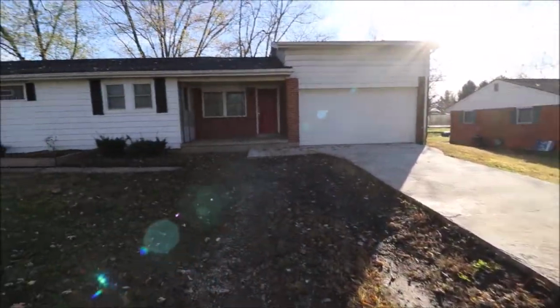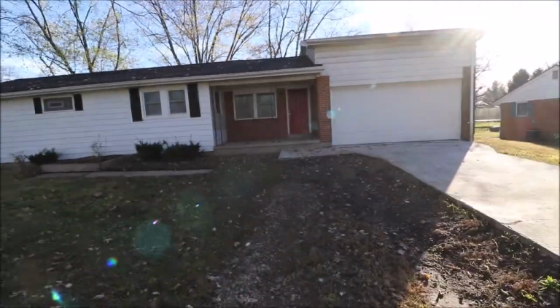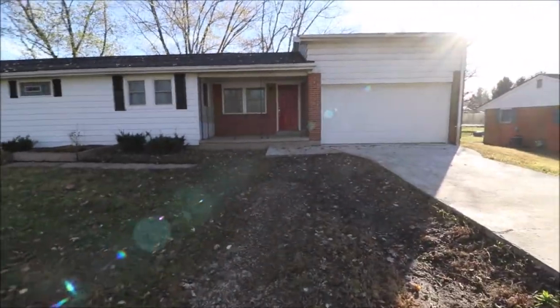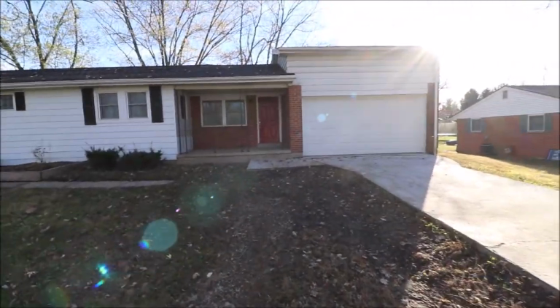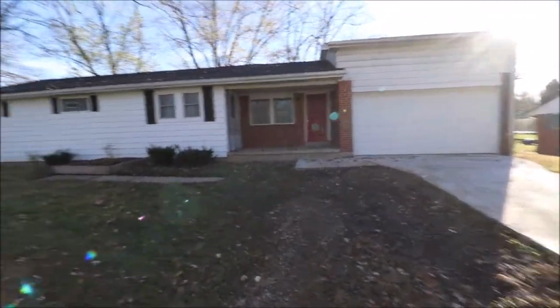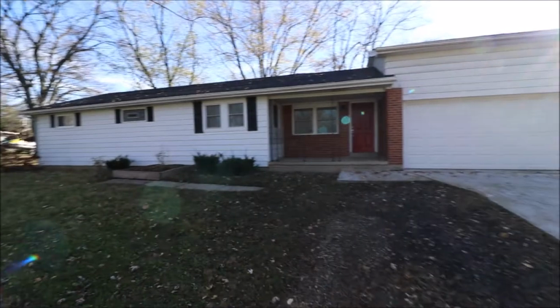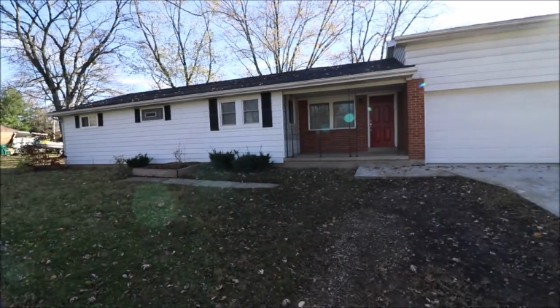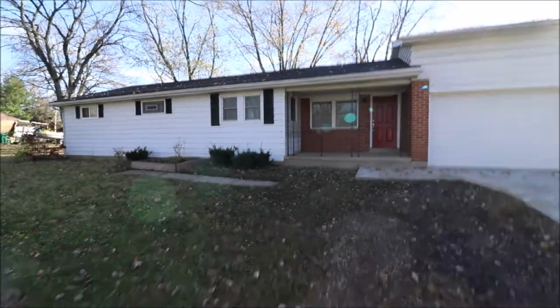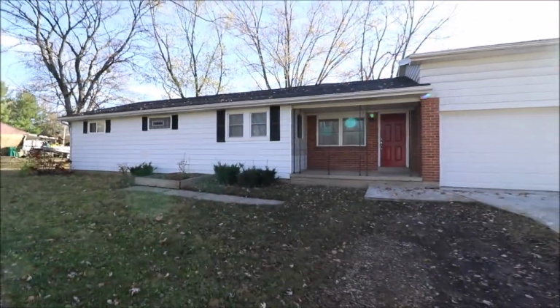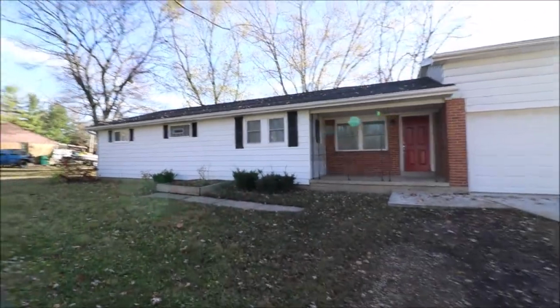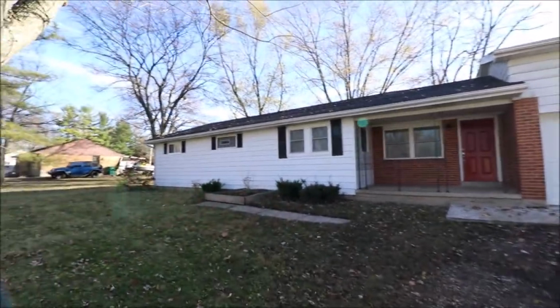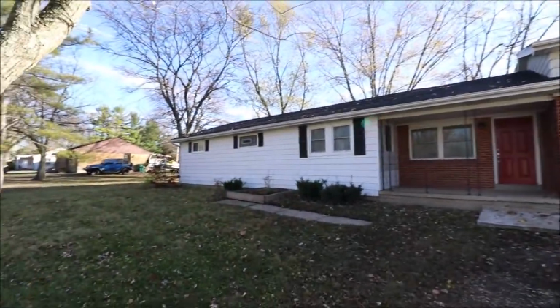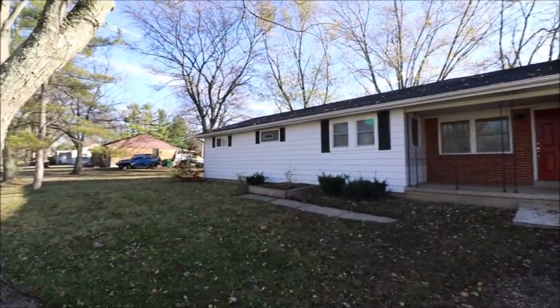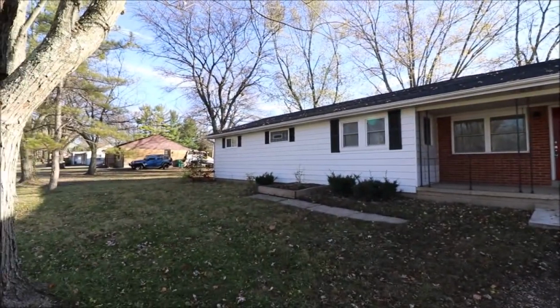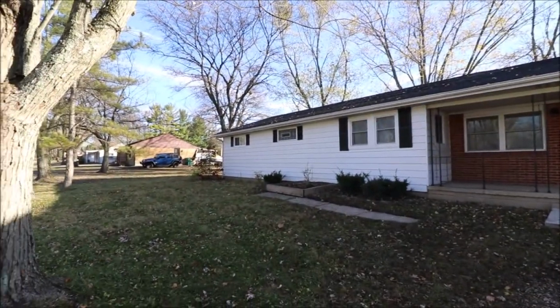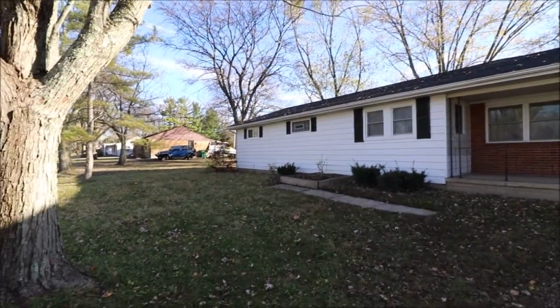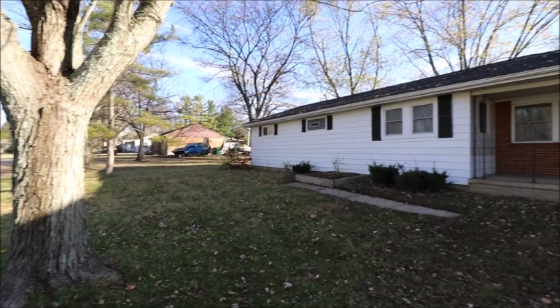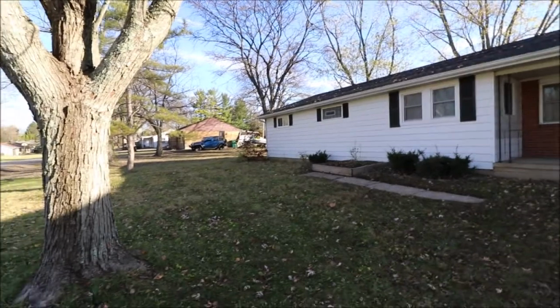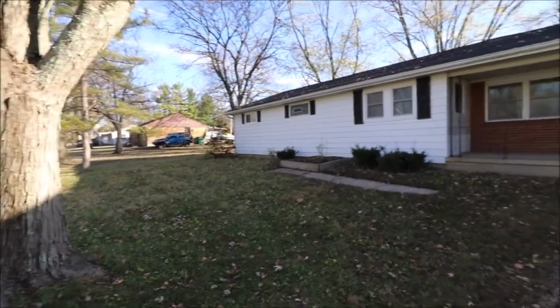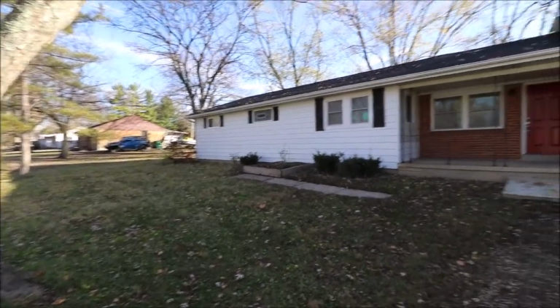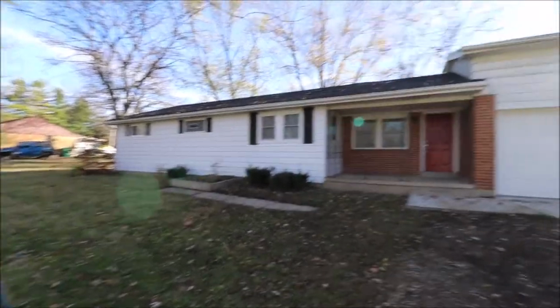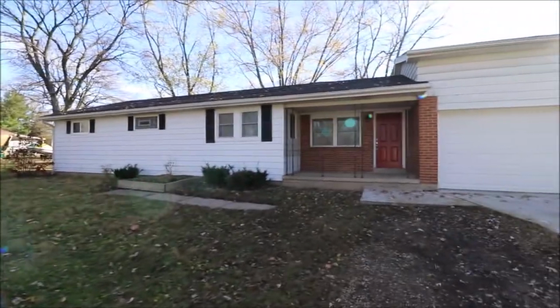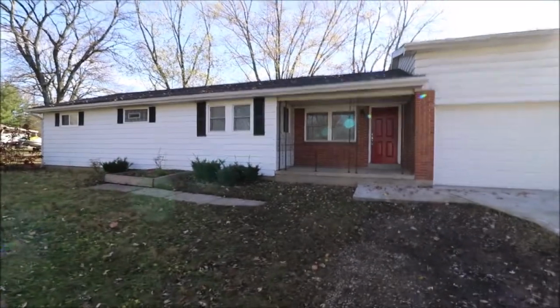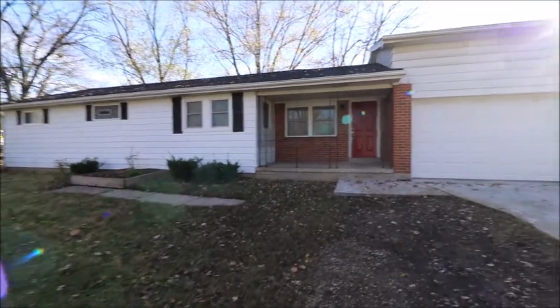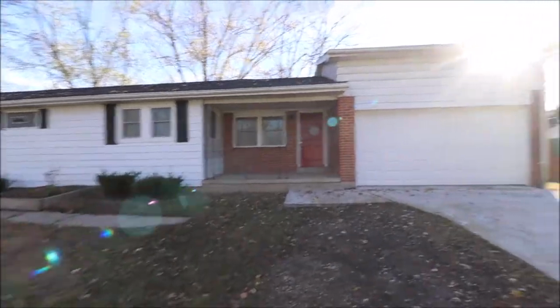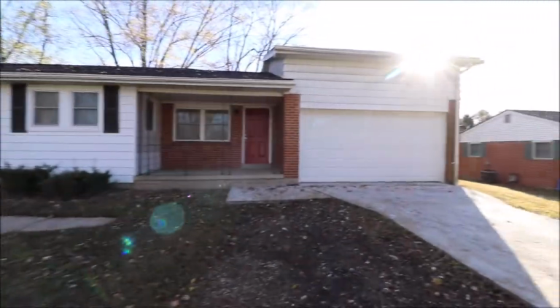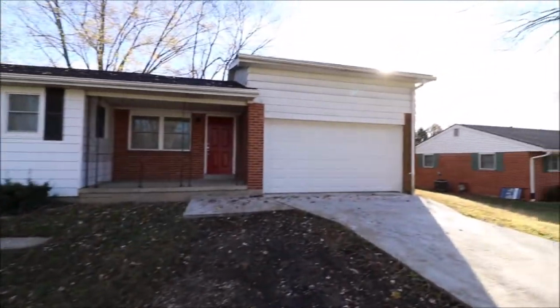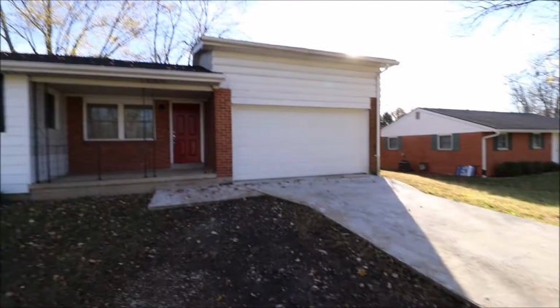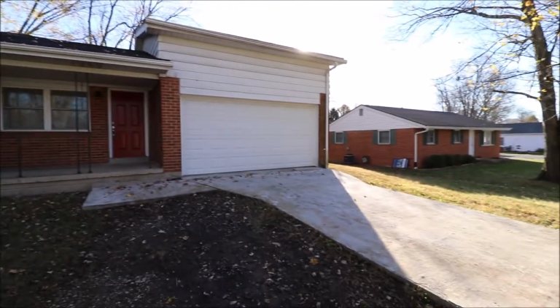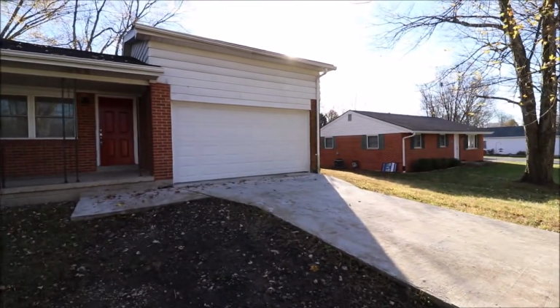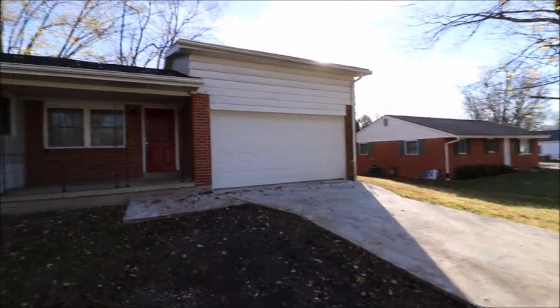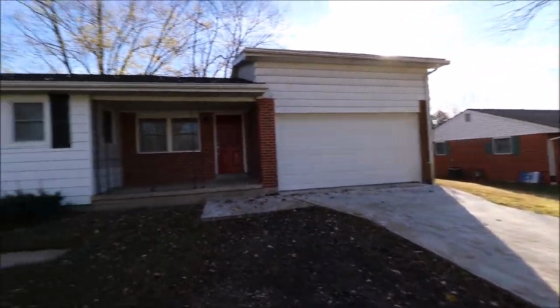This place is located just minutes from State Route 35, Interstate 675, Wright-Patterson Air Force Base, and Wright State University. Just a fabulous location in a highly desirable area of Beaver Creek.